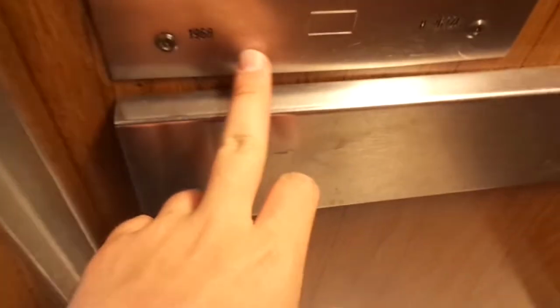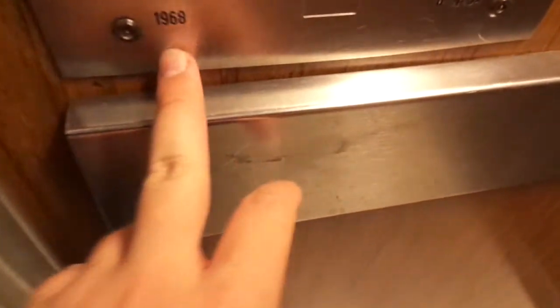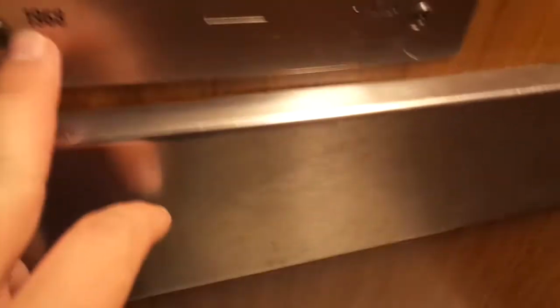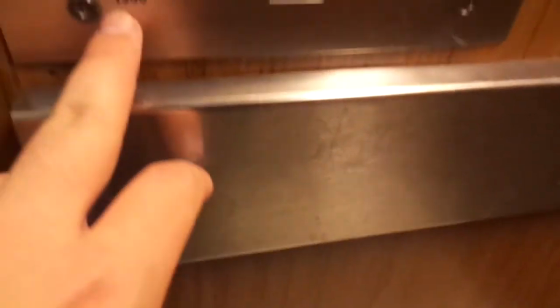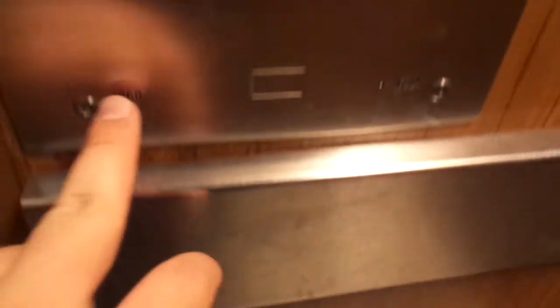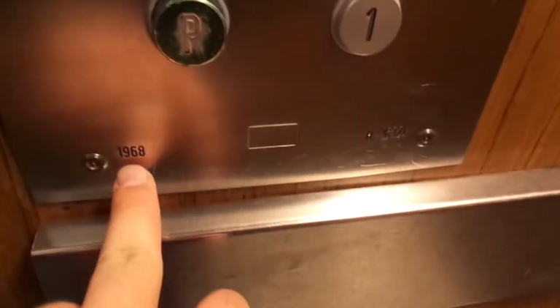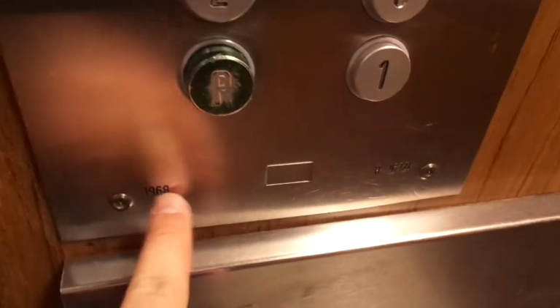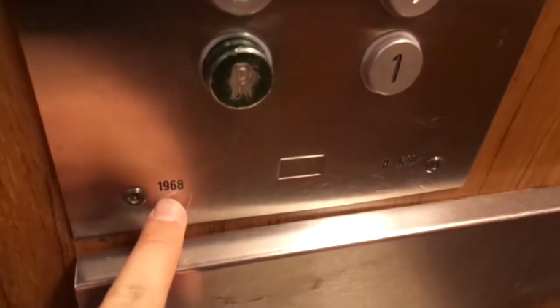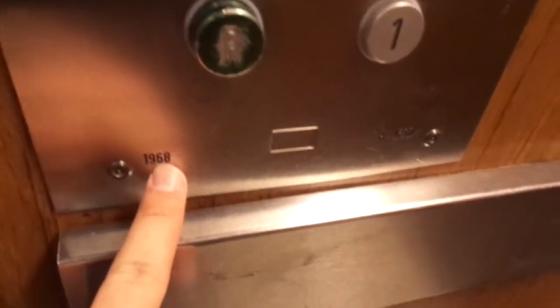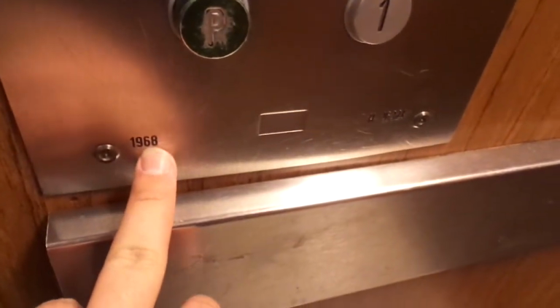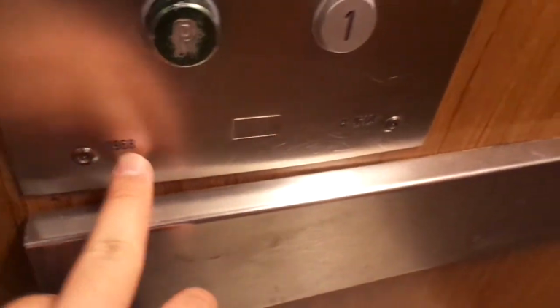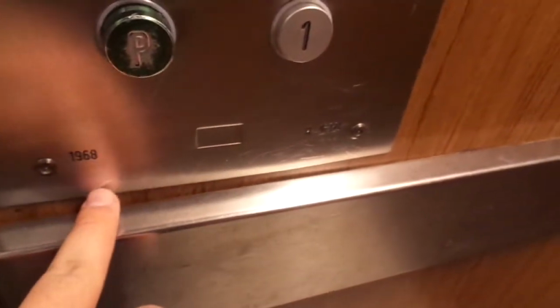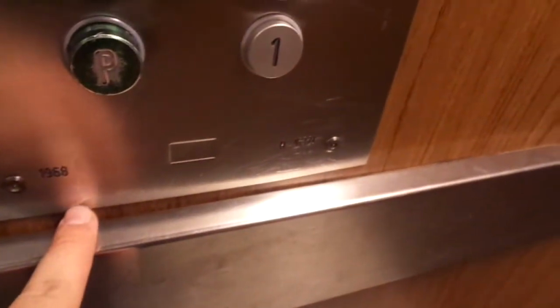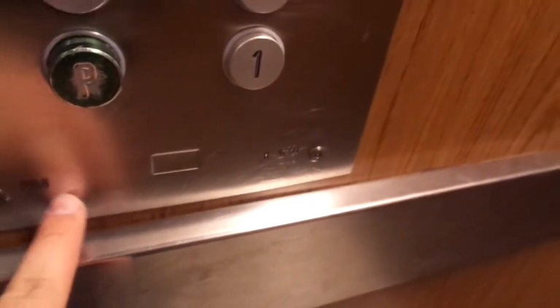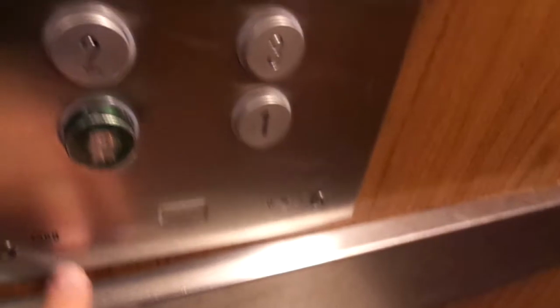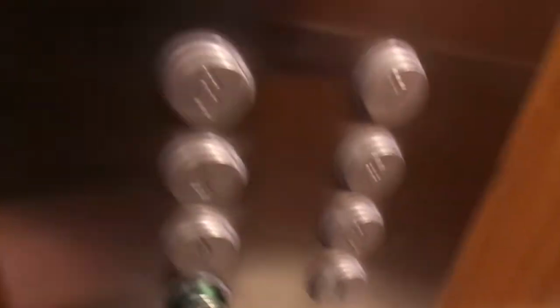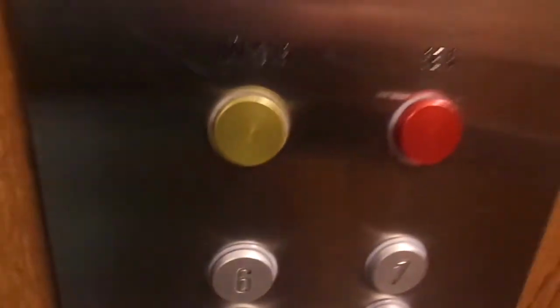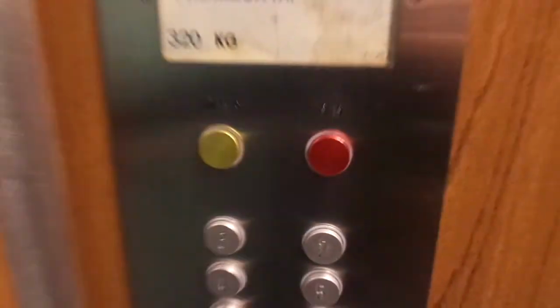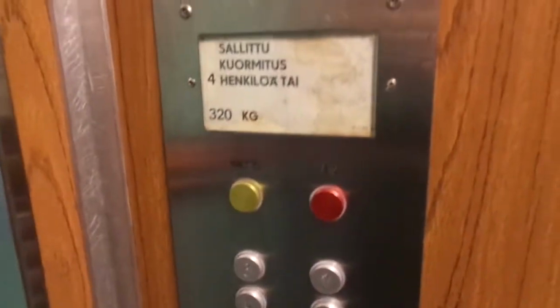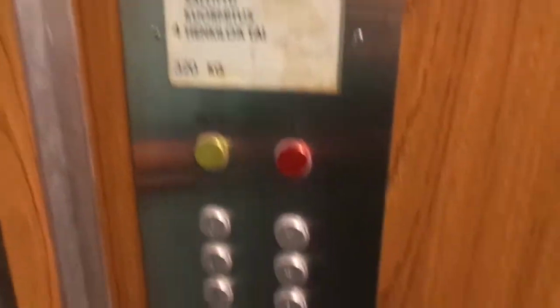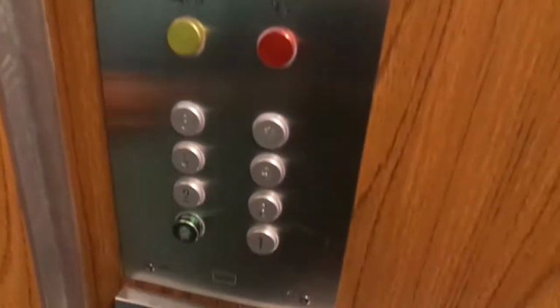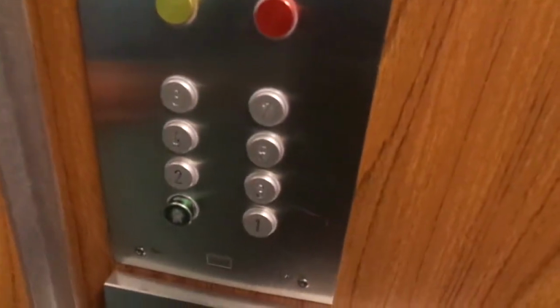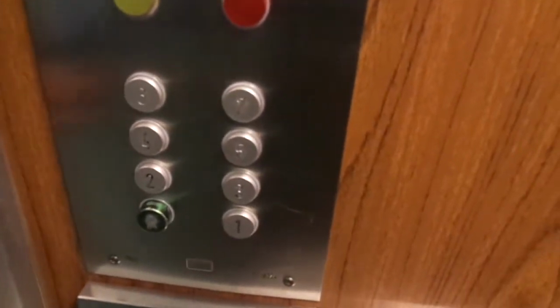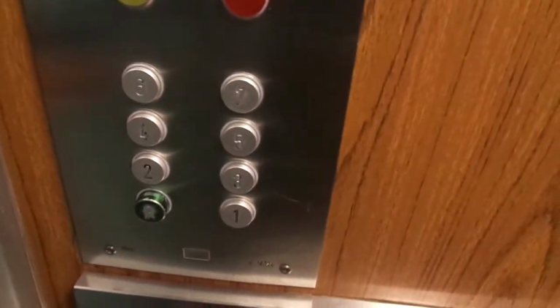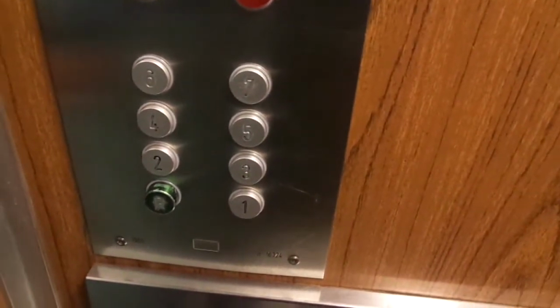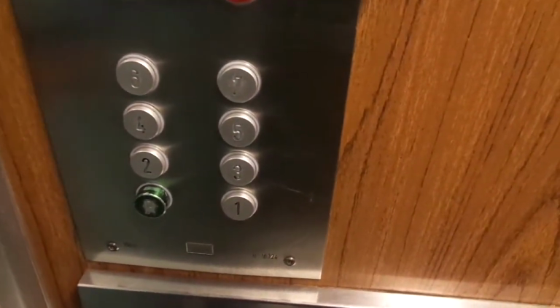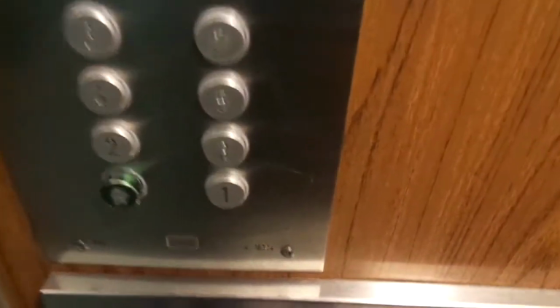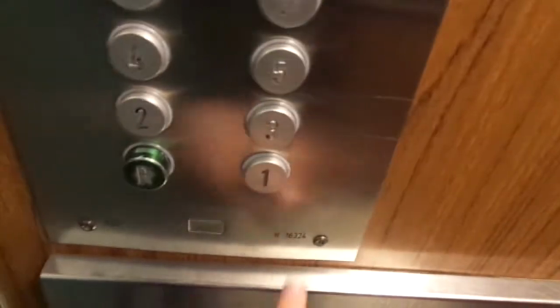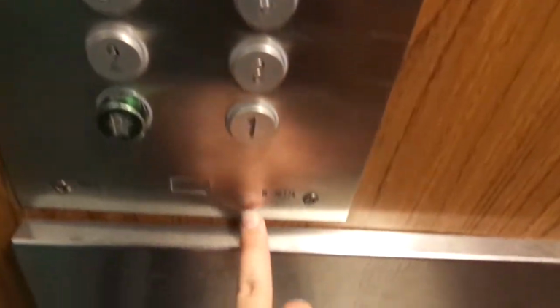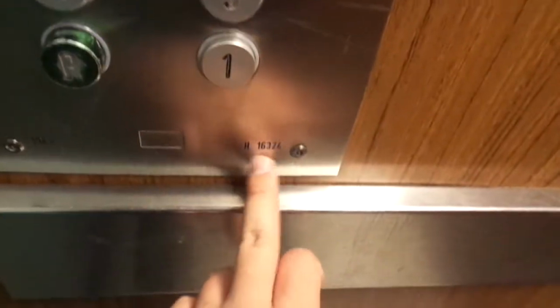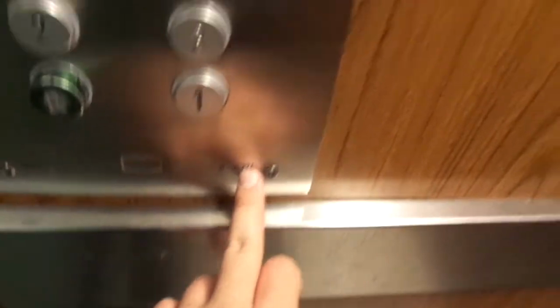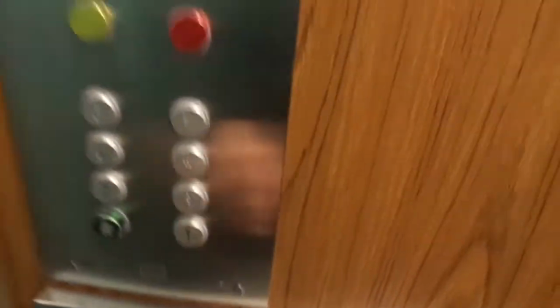We'll see. It was built in 1968 actually, and then it got upgraded probably in the early 1980s with these buttons. It probably used to have a pop-out before. The serial number is H16324.